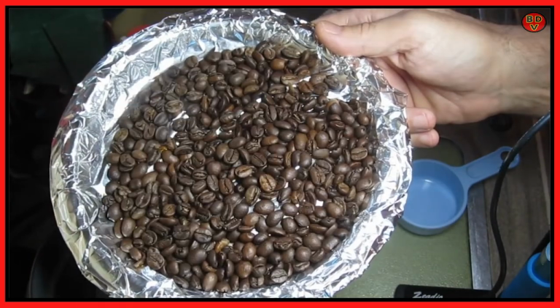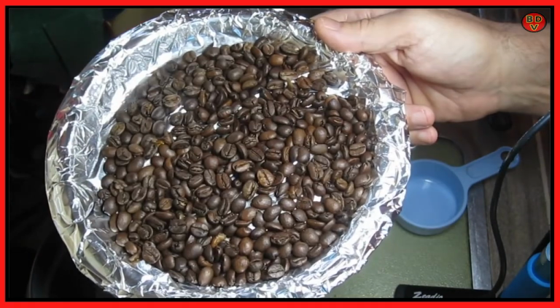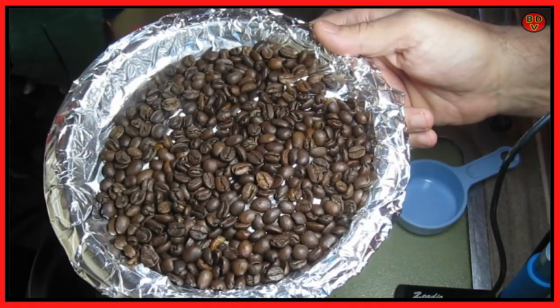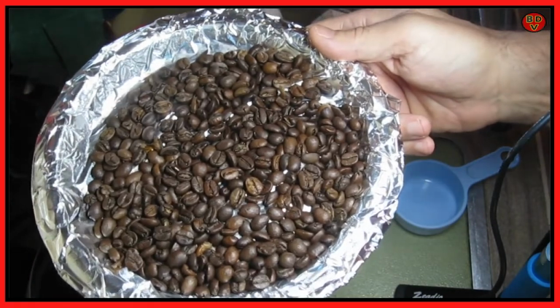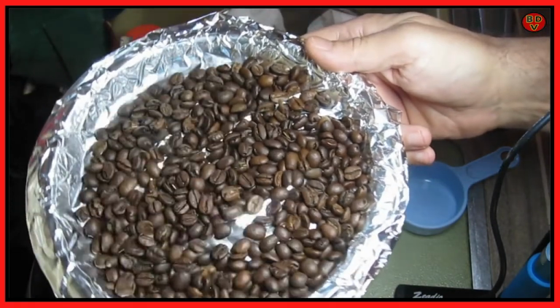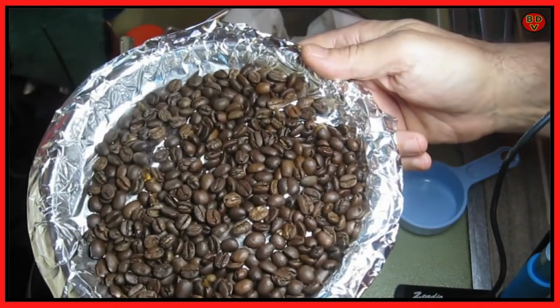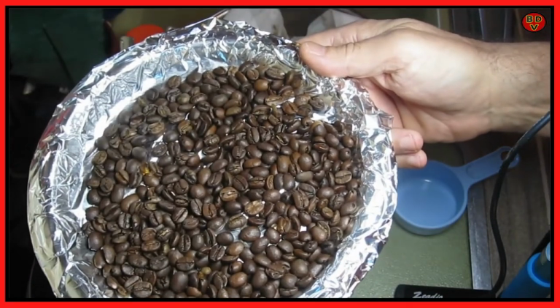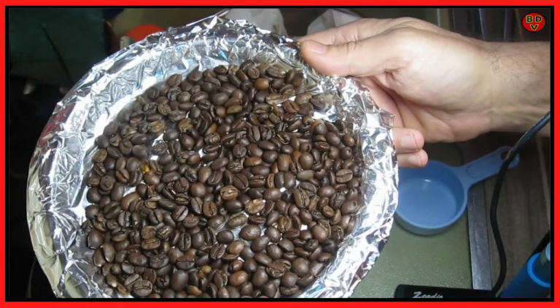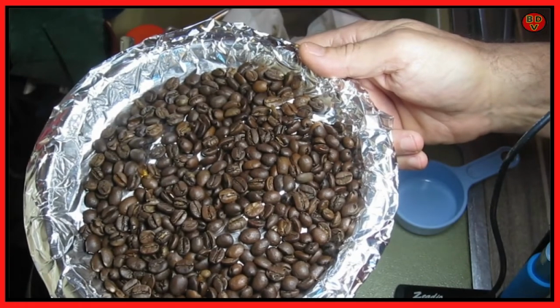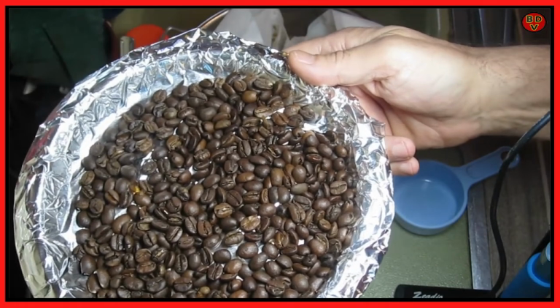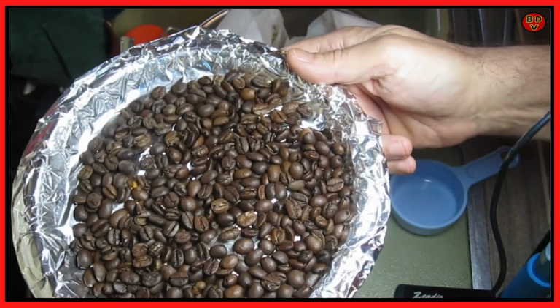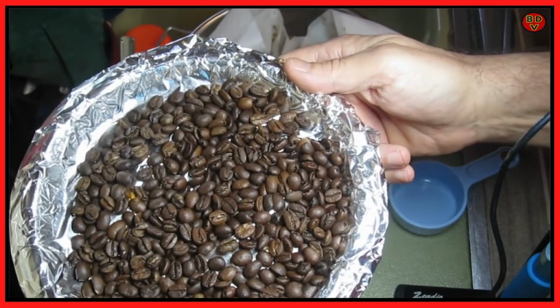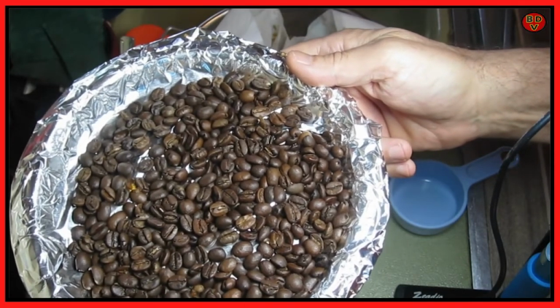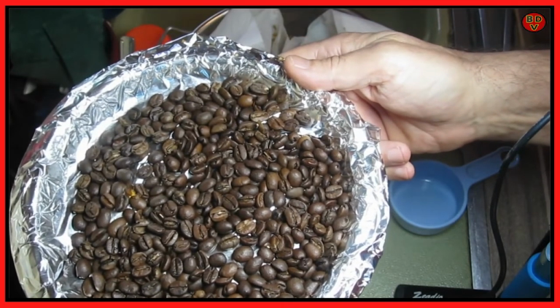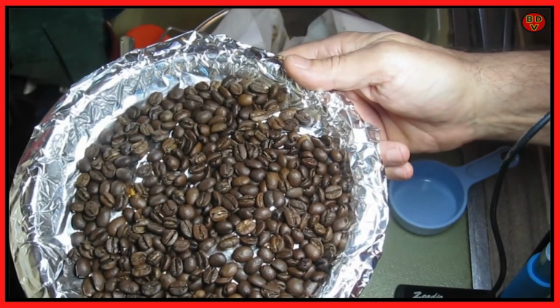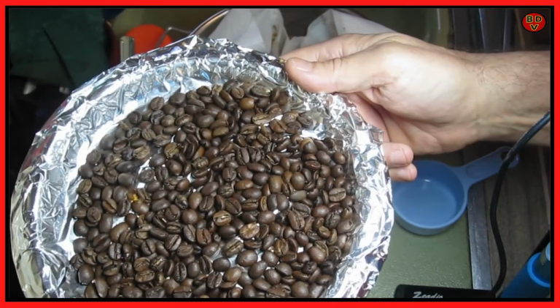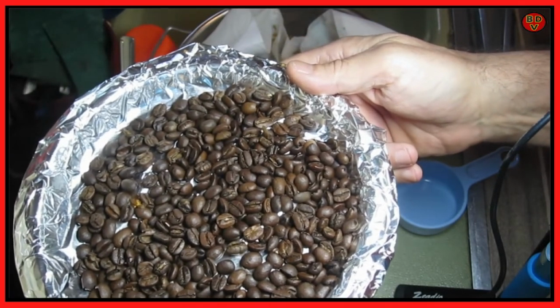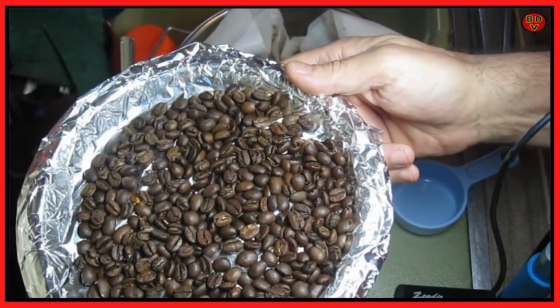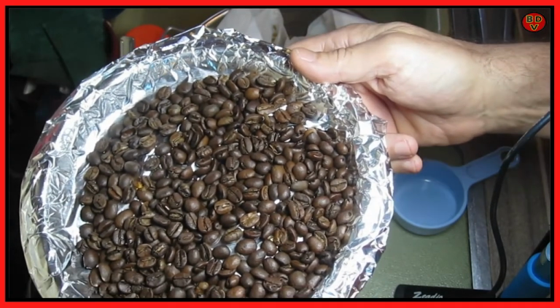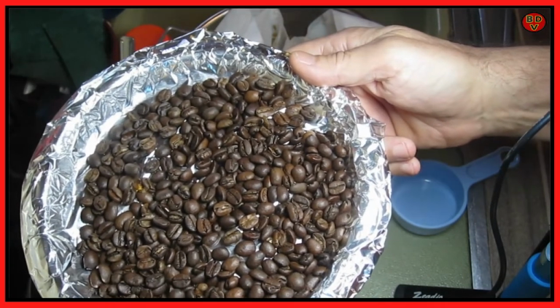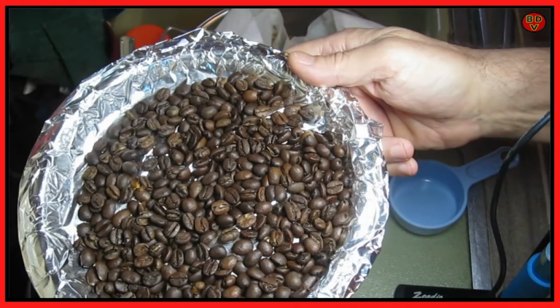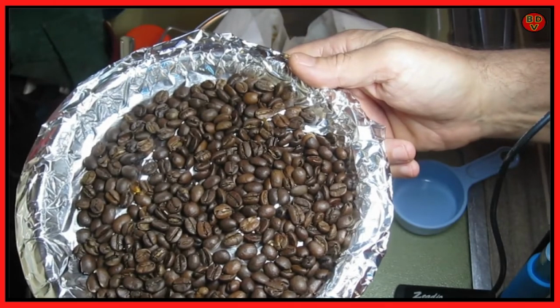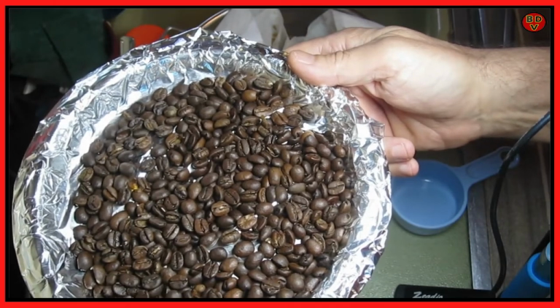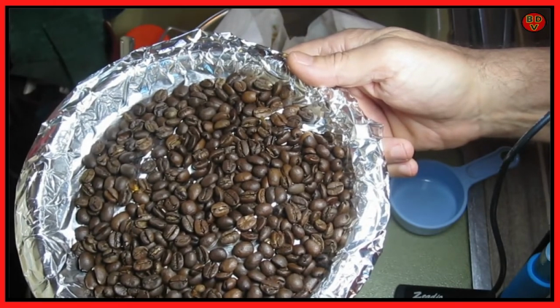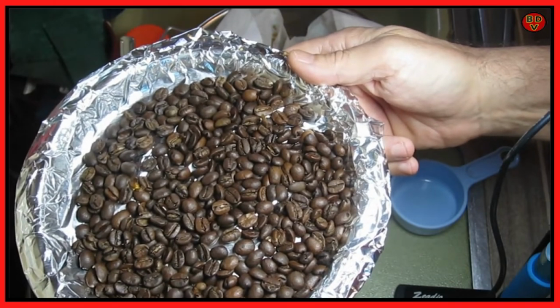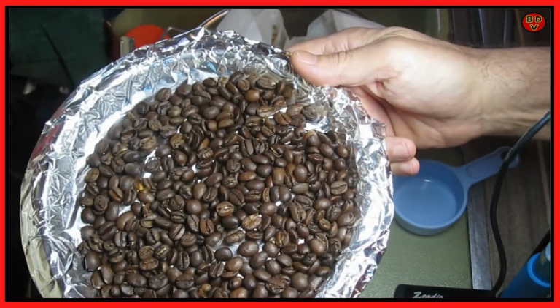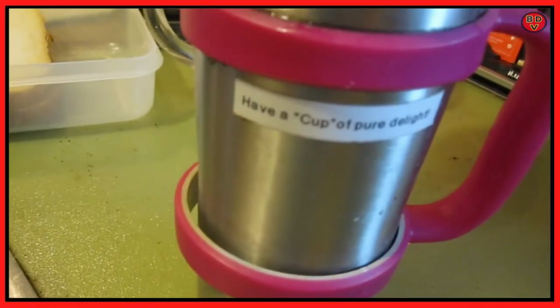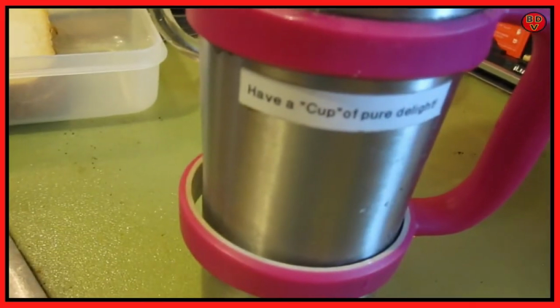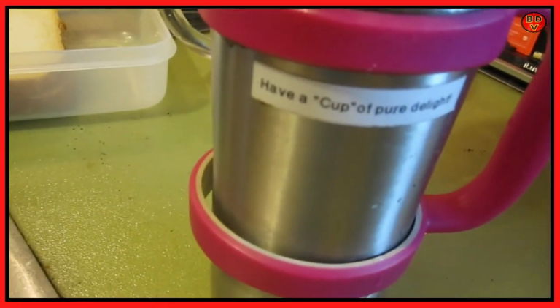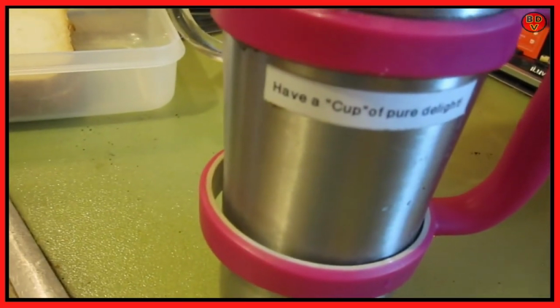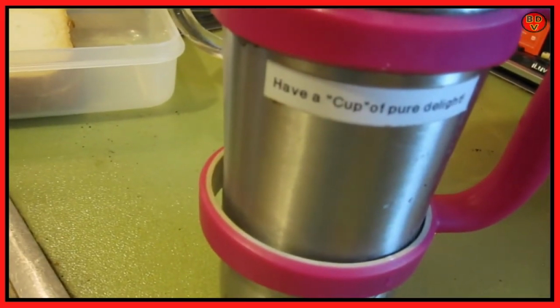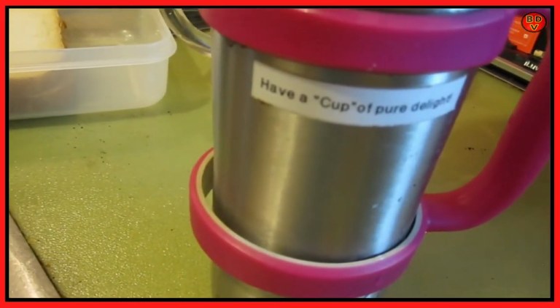Join me tomorrow for a delicious cup of coffee. My first adventure into roasting coffee — I'd say this was a success. I like this. Have a cup of pure delight.